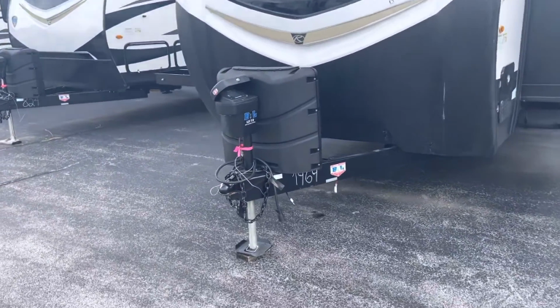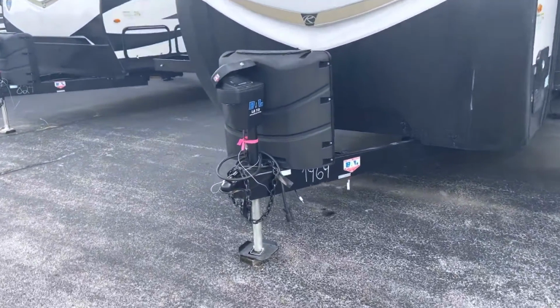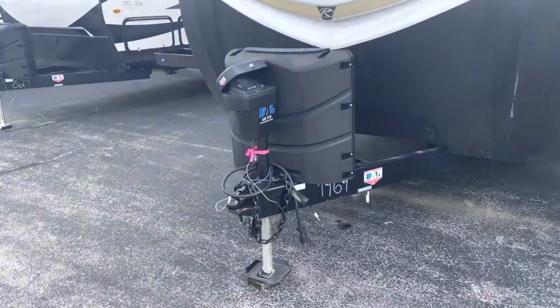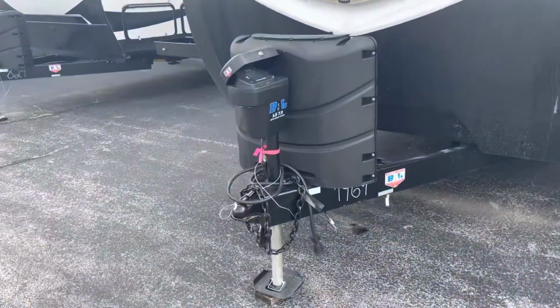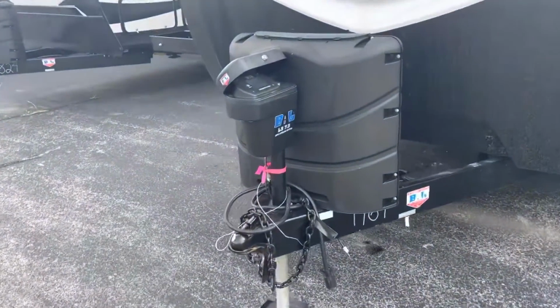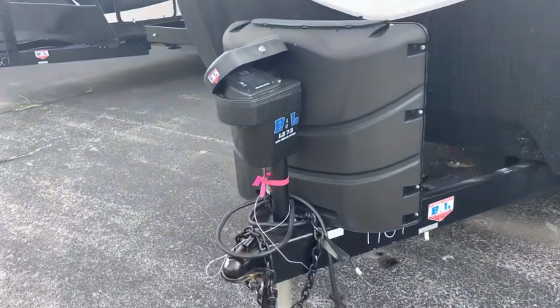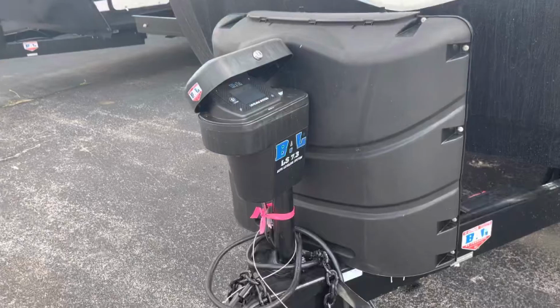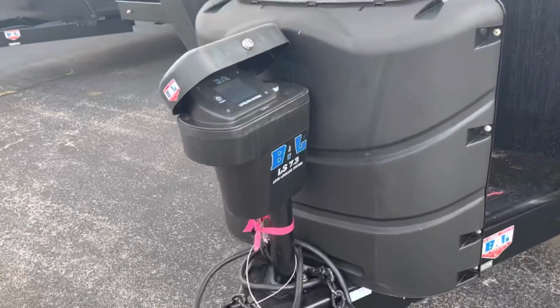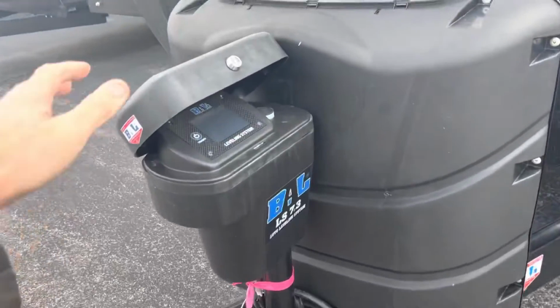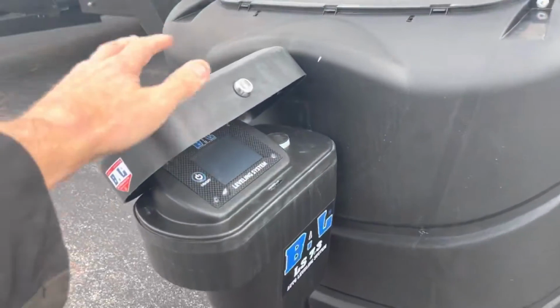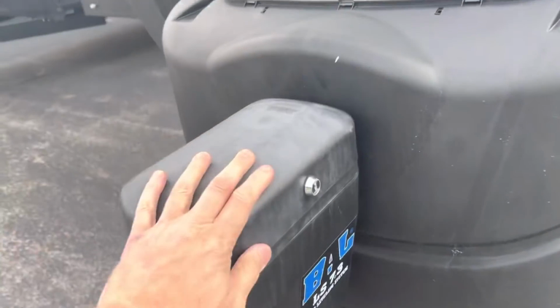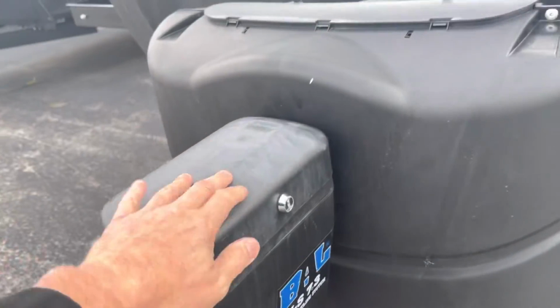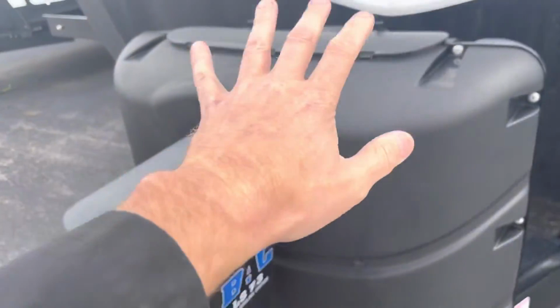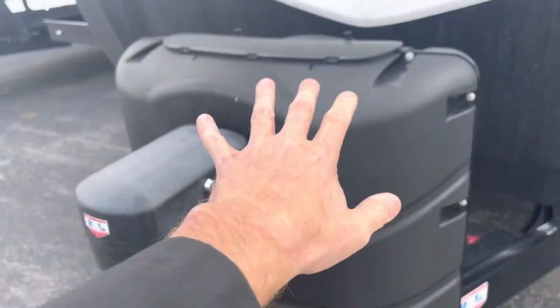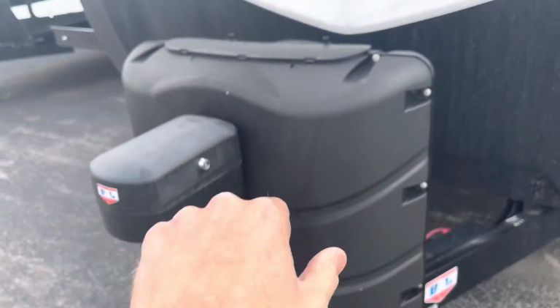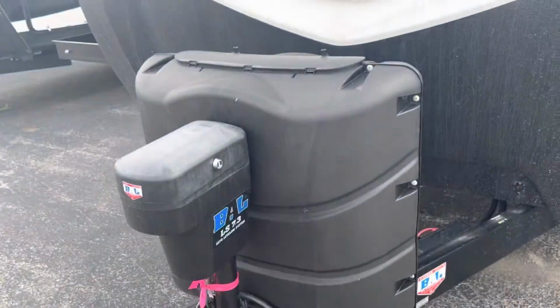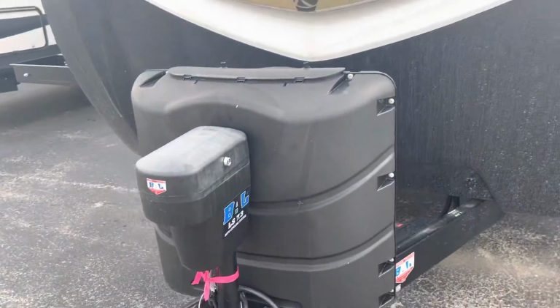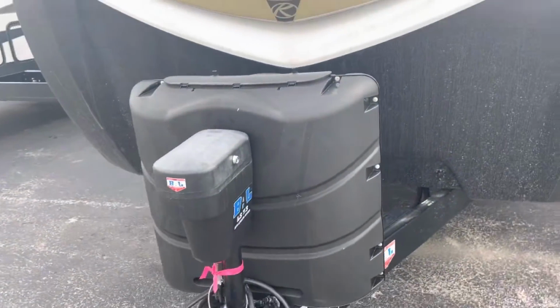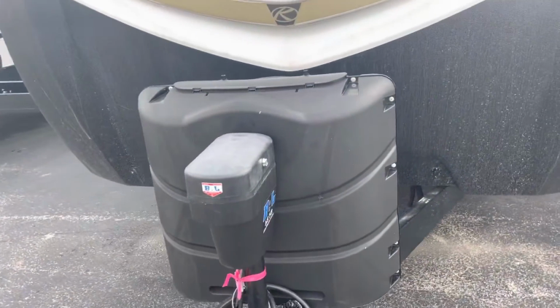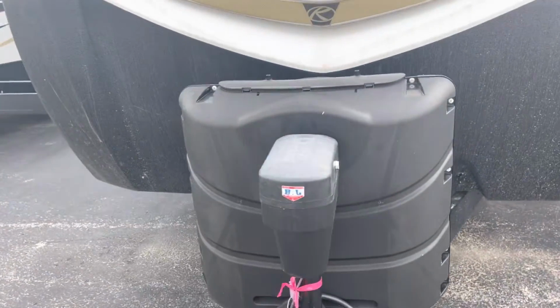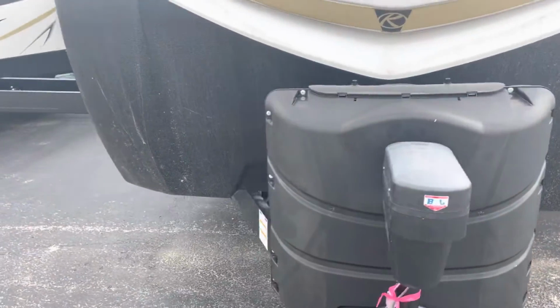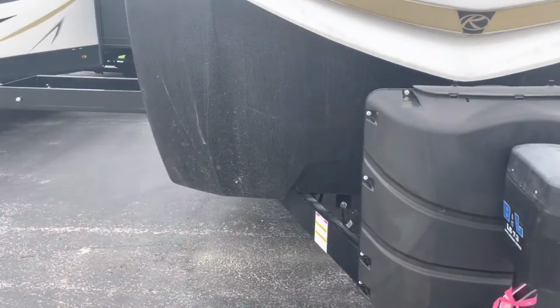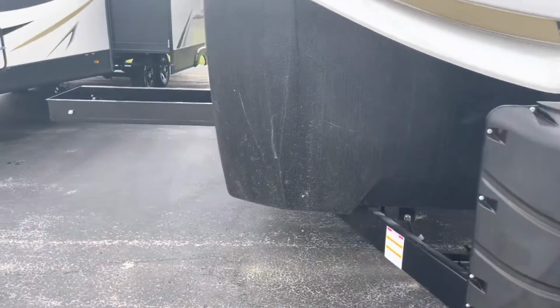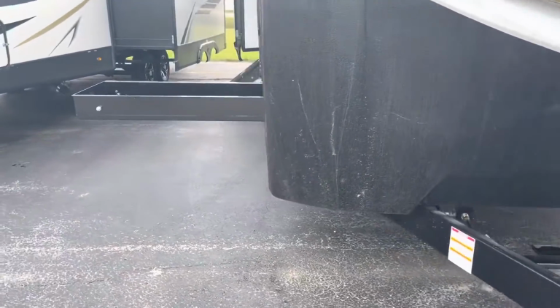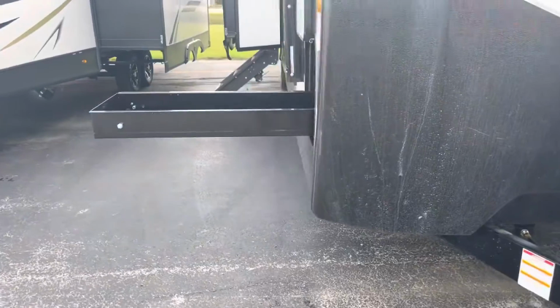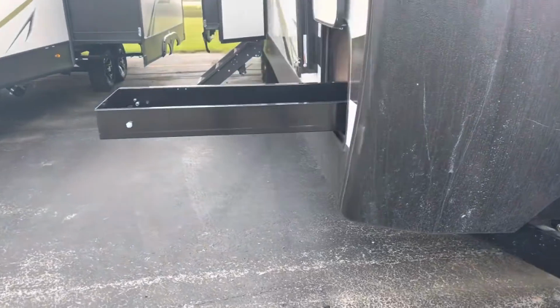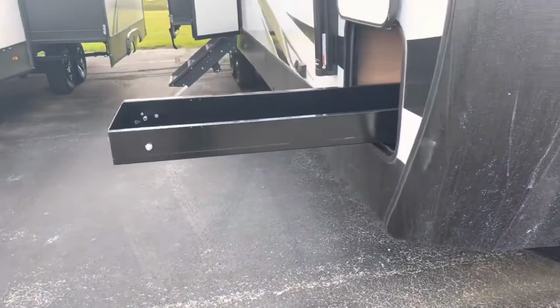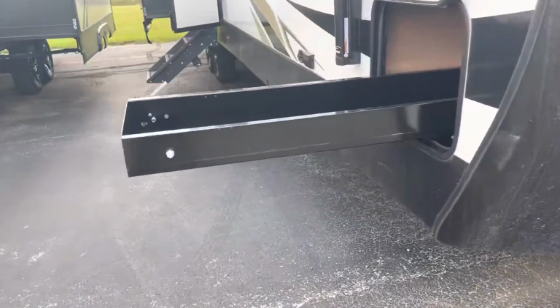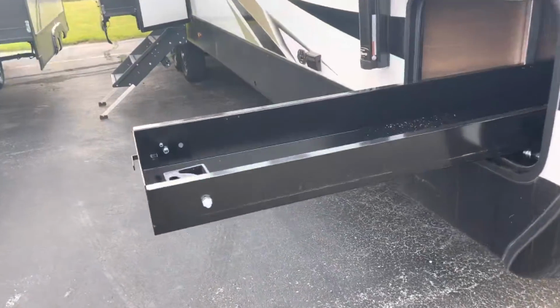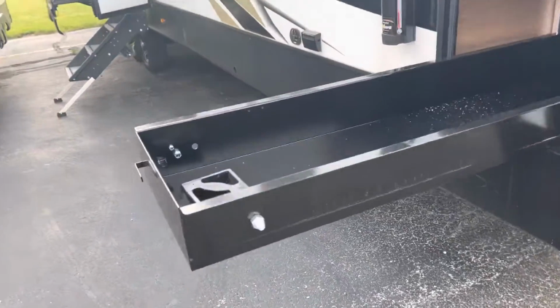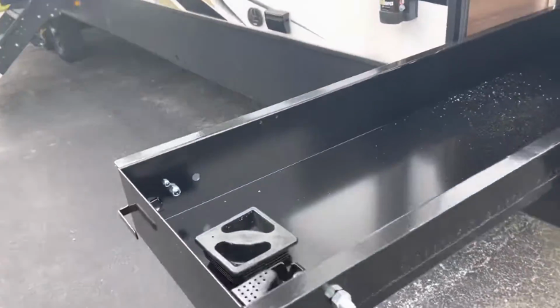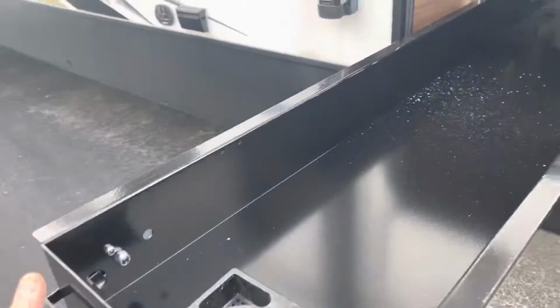Up front we have your 7.3 auto level, two 30-pound propane tanks behind that. Your storage does feature this slide out.